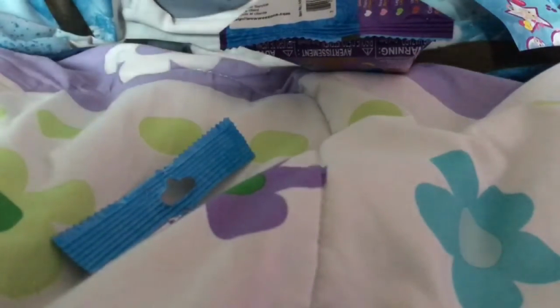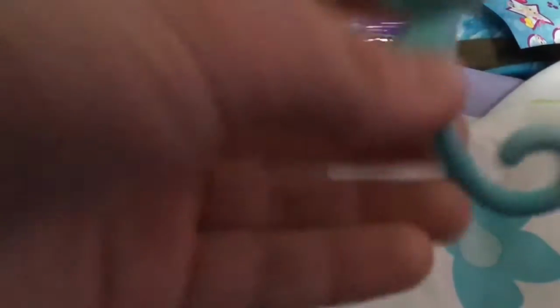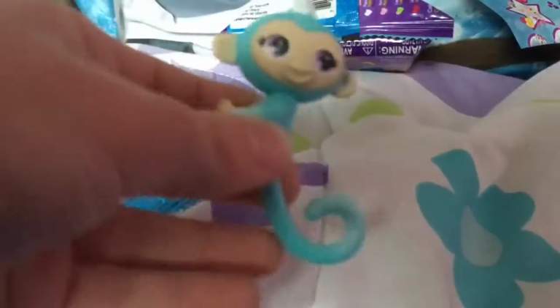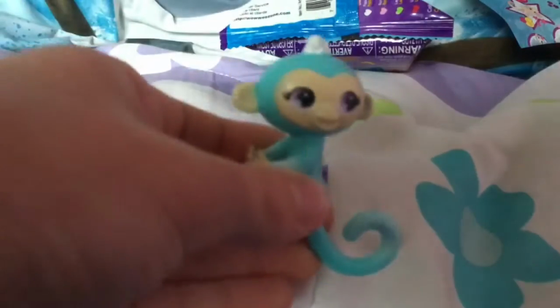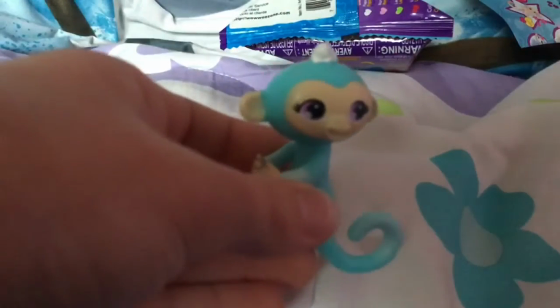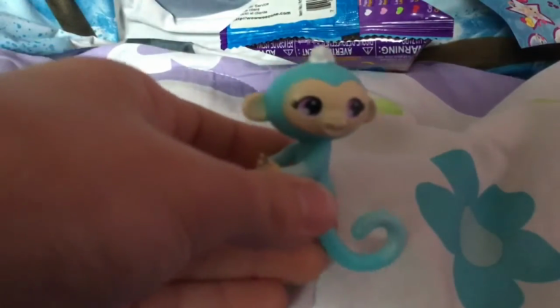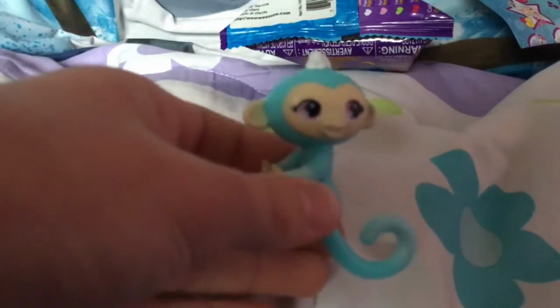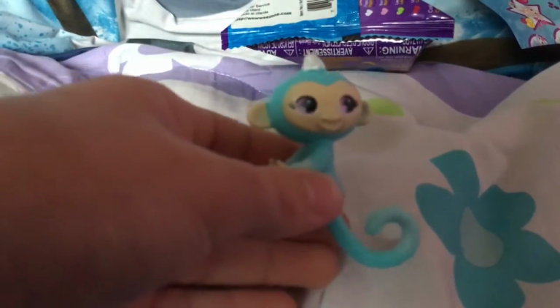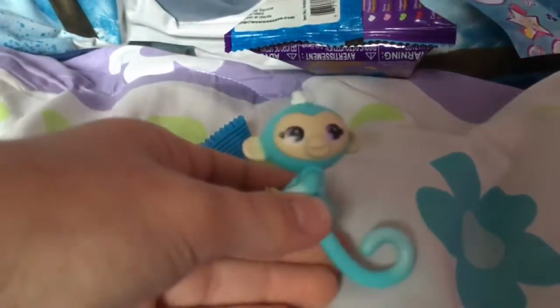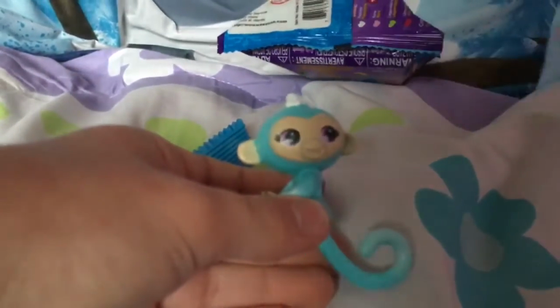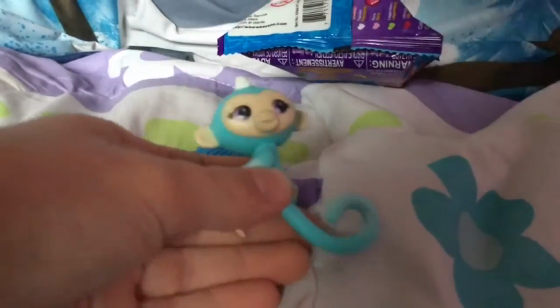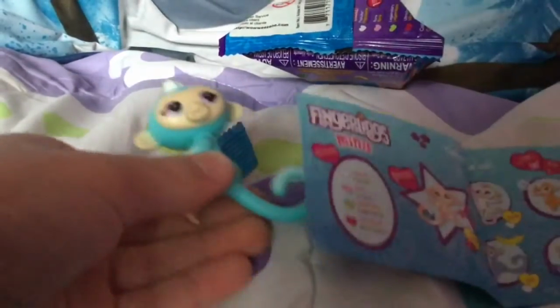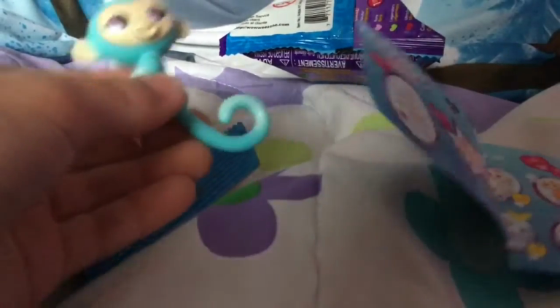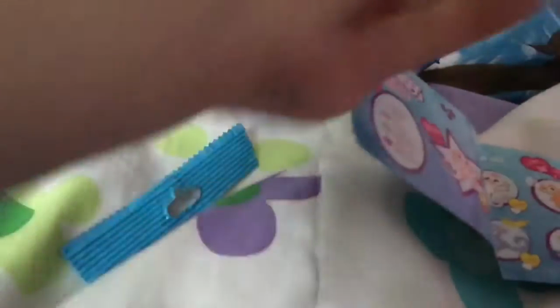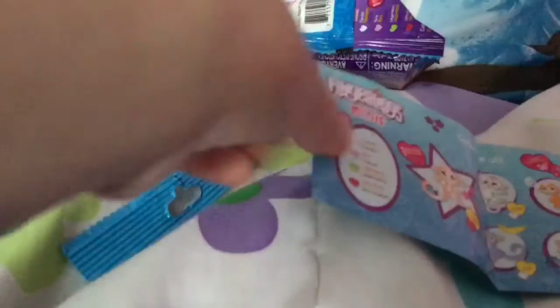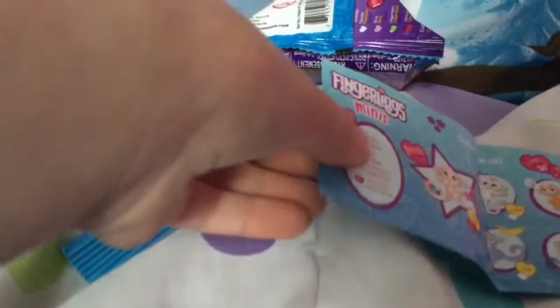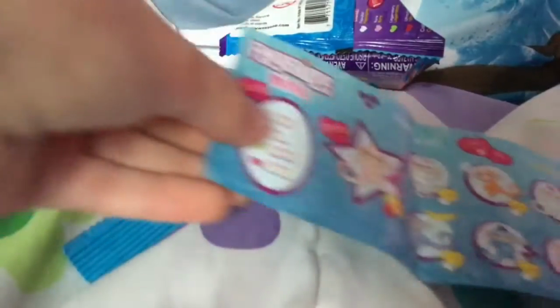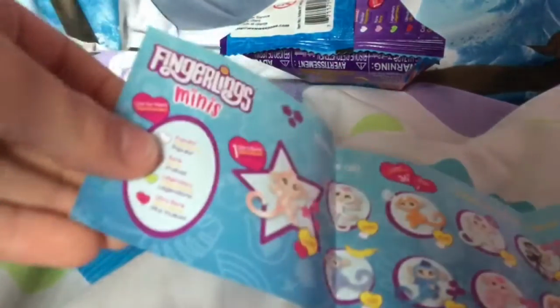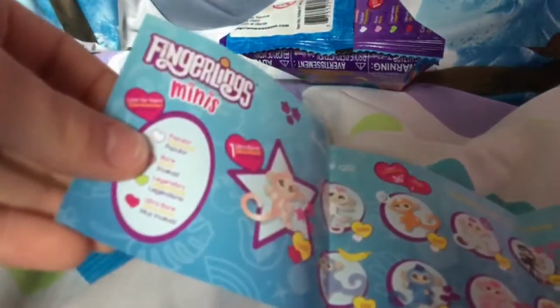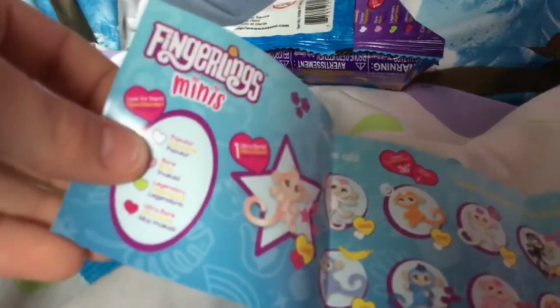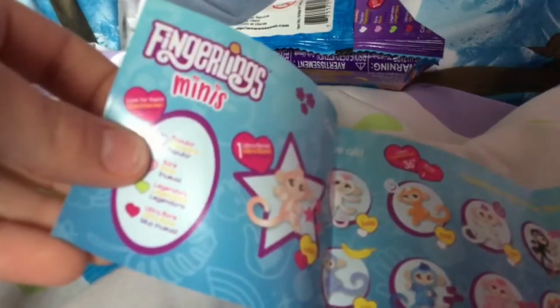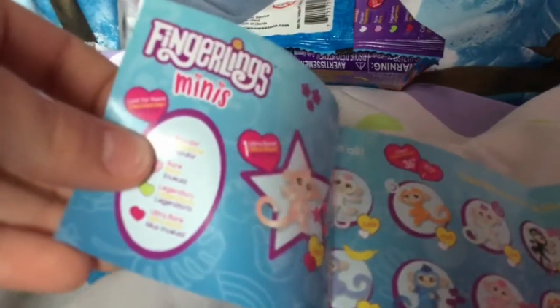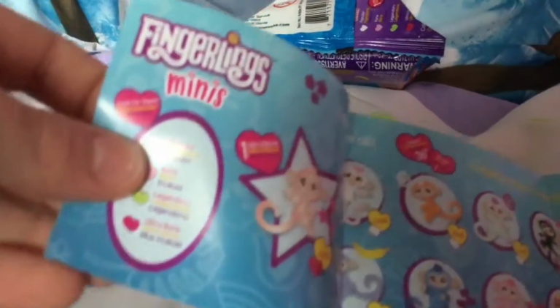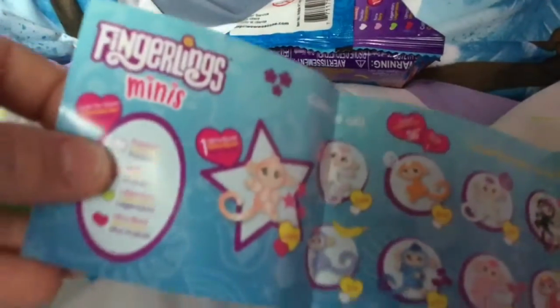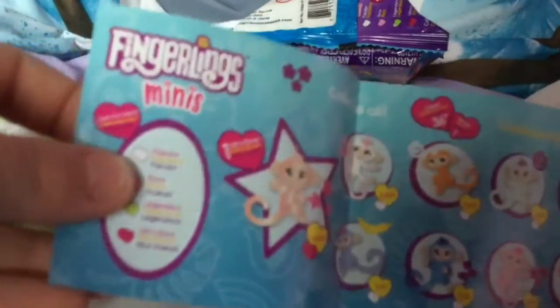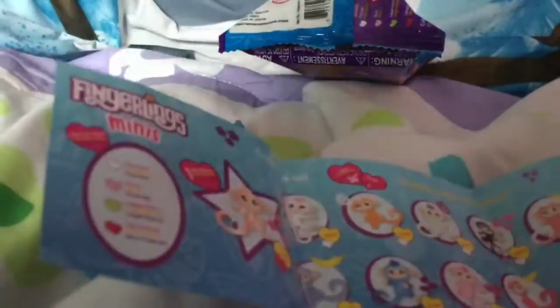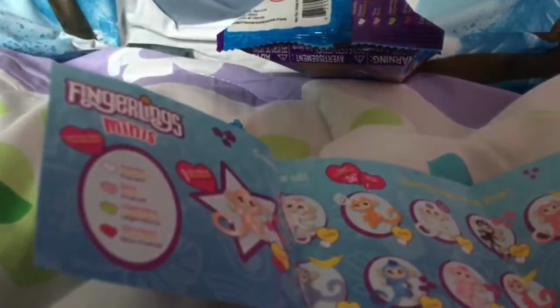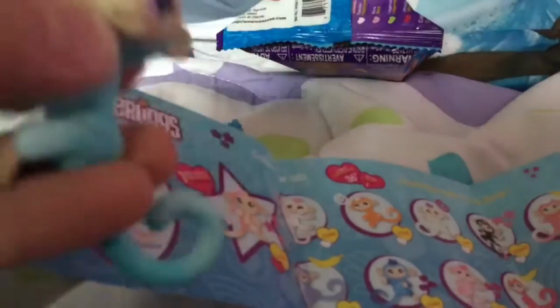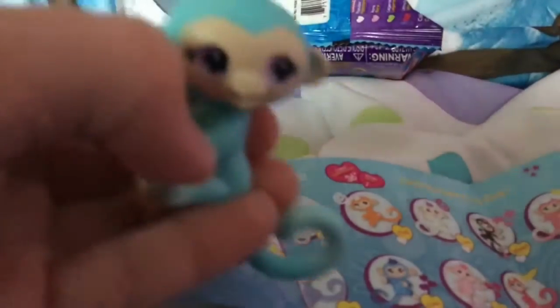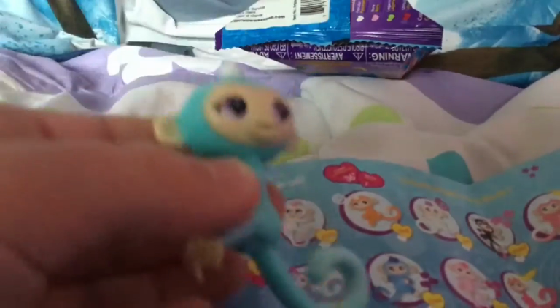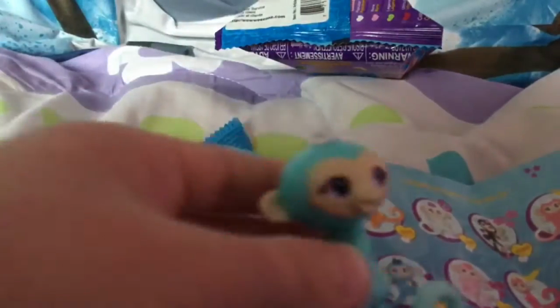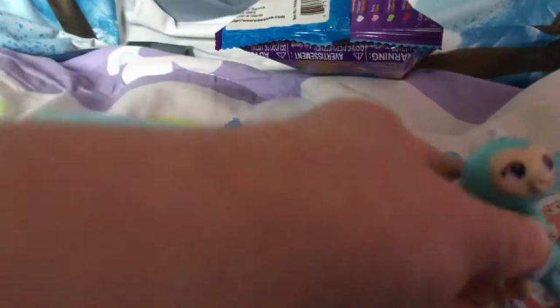She's so cute! I wonder which one we have. It looks like we have Ellie — Ellie!